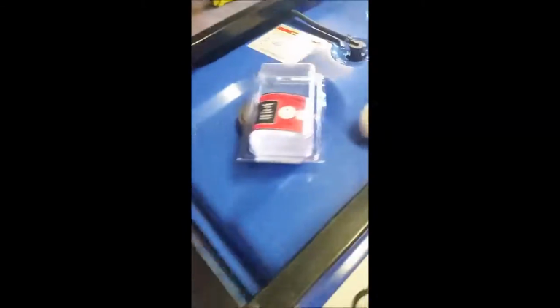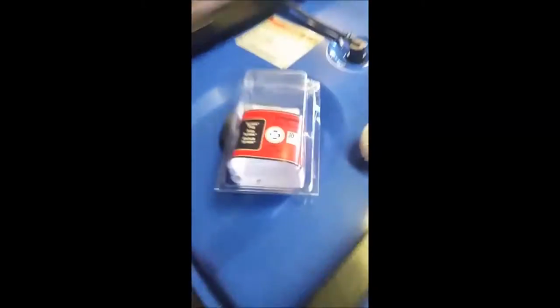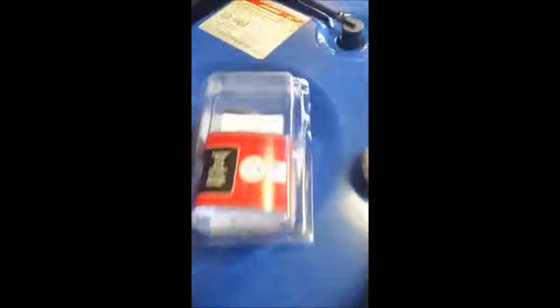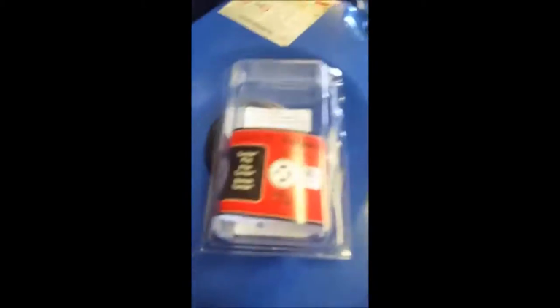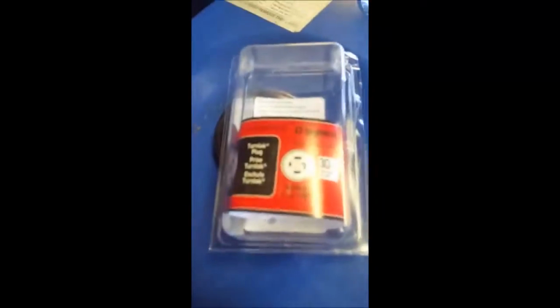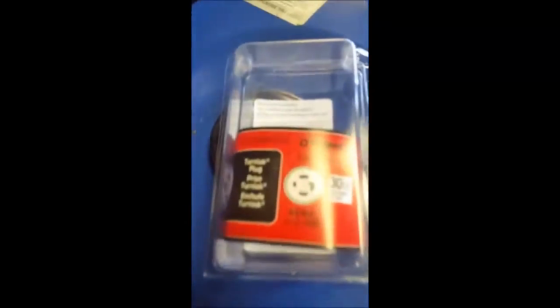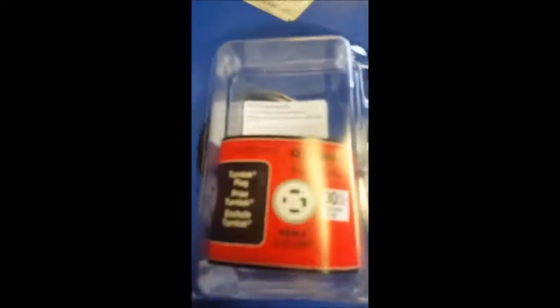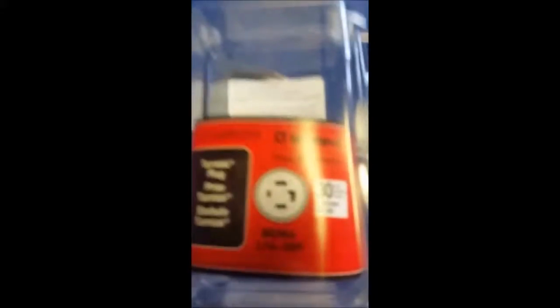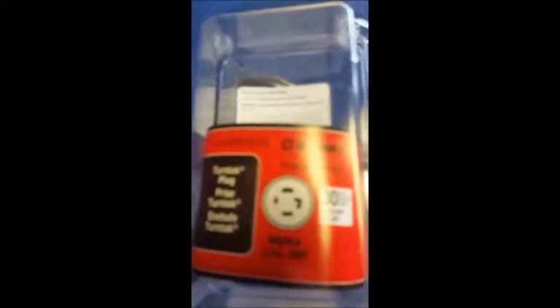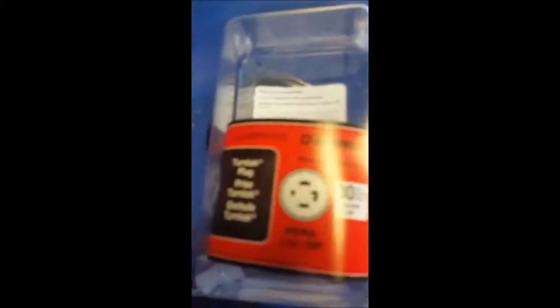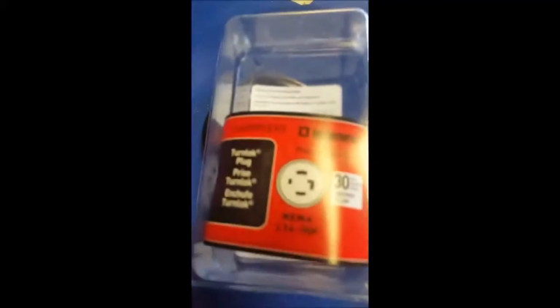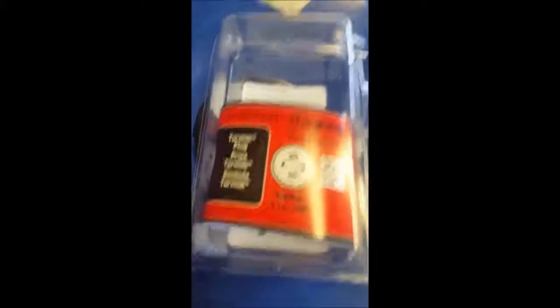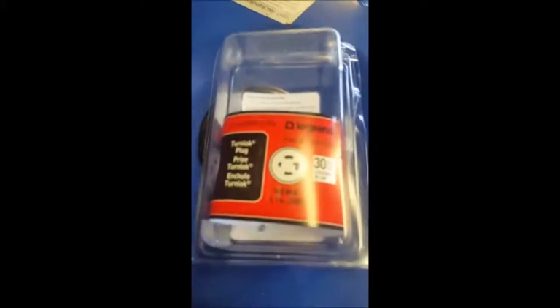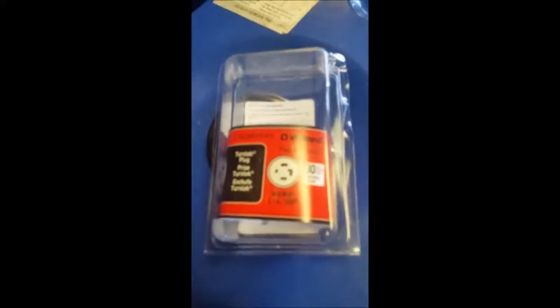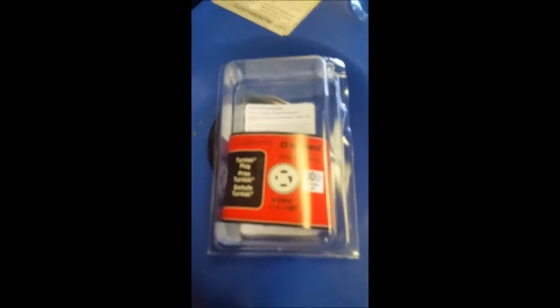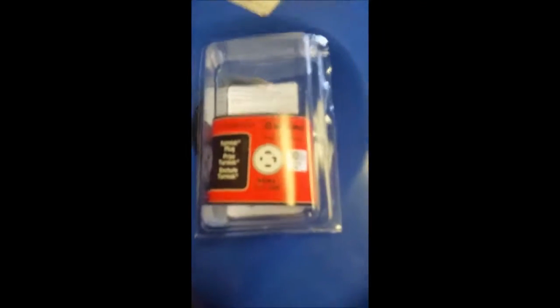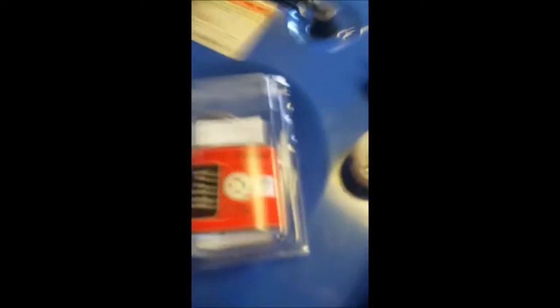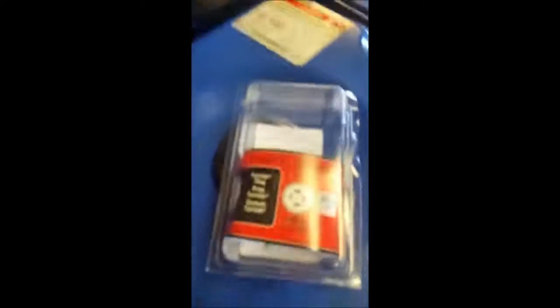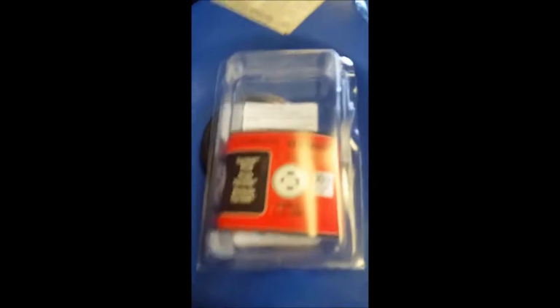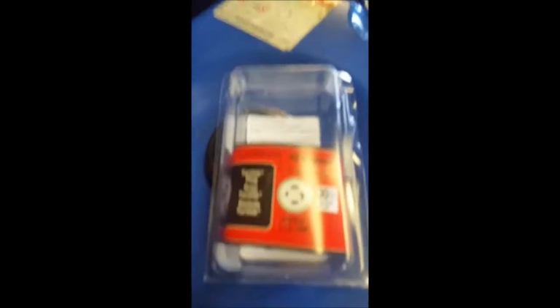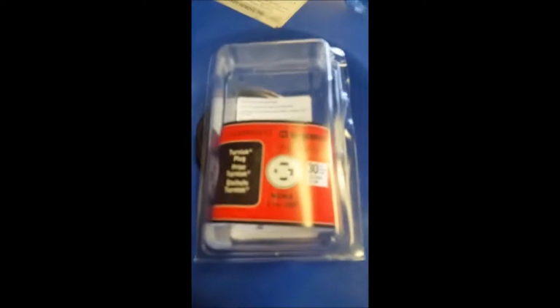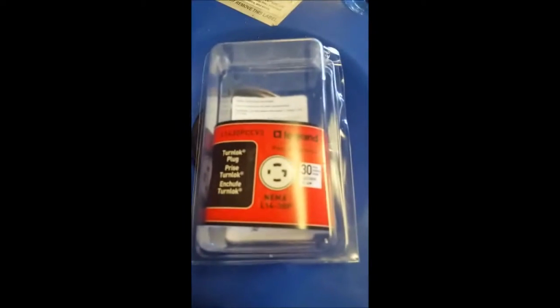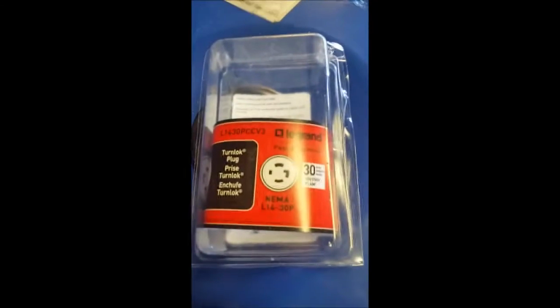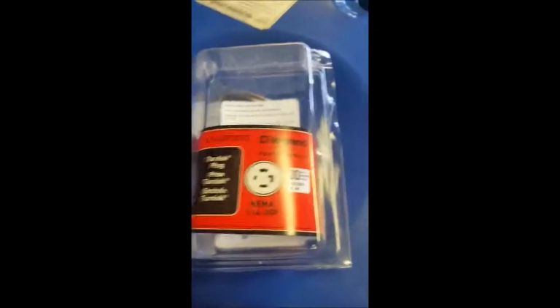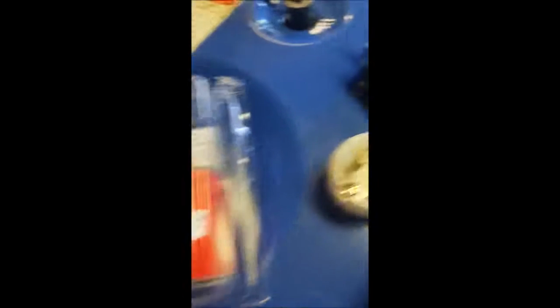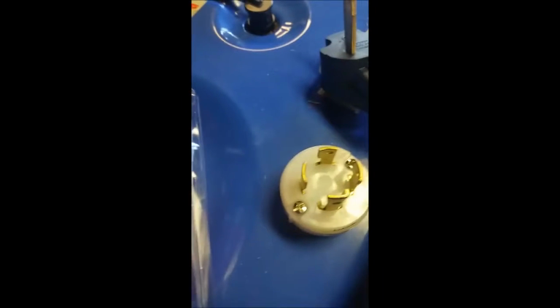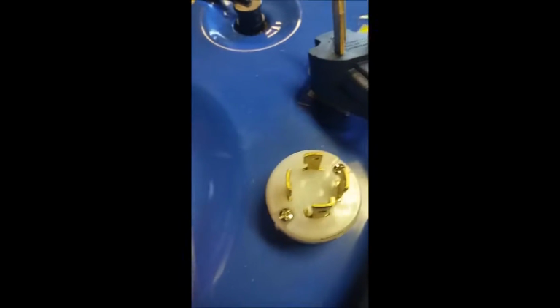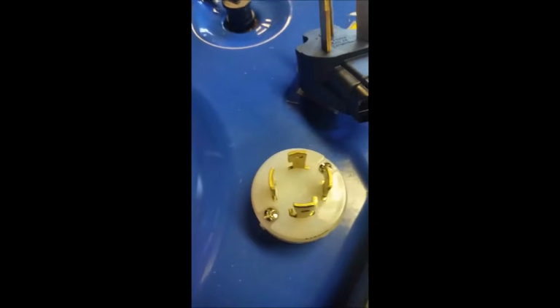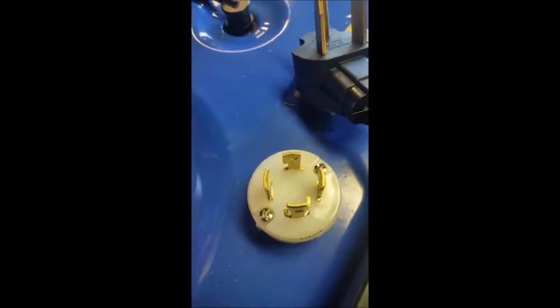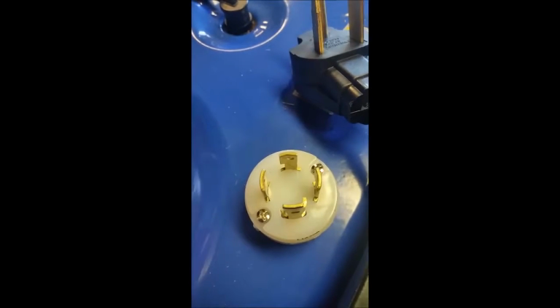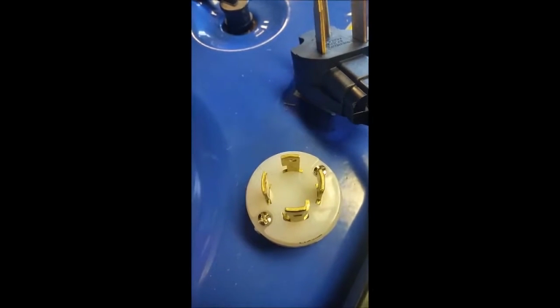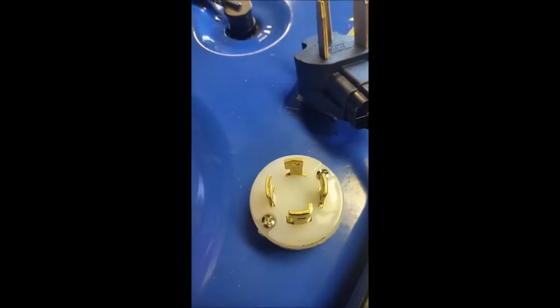This is the connector that I picked up at Lowe's. It was $19. It's a 30 amp L14 and it basically looks like this.